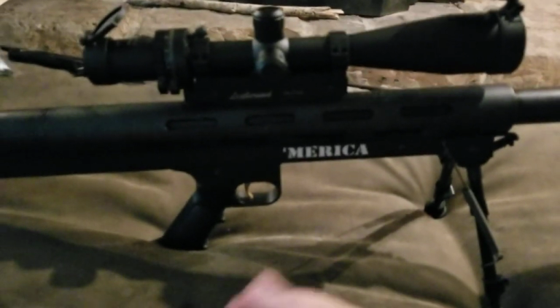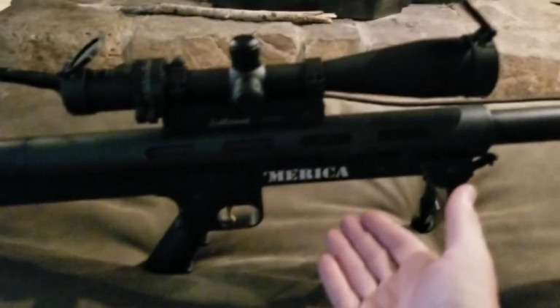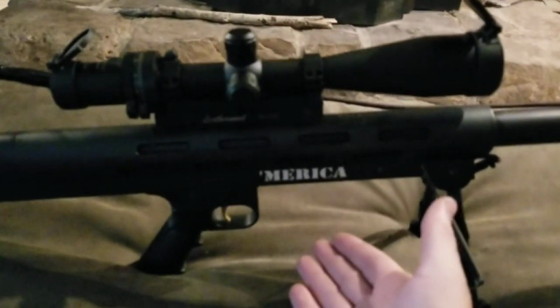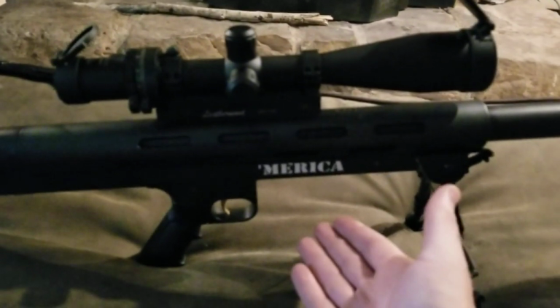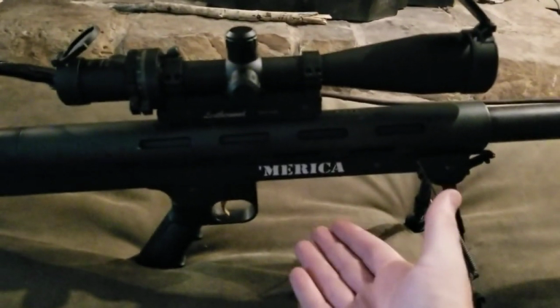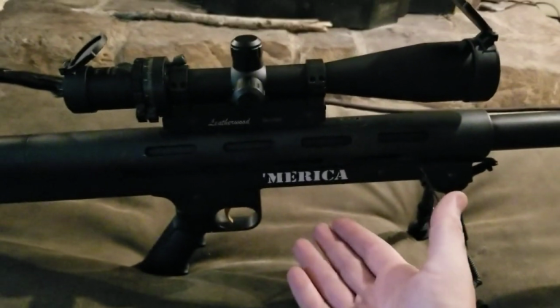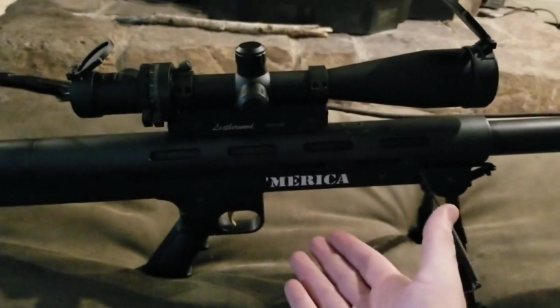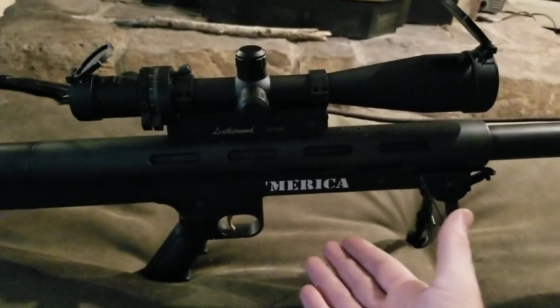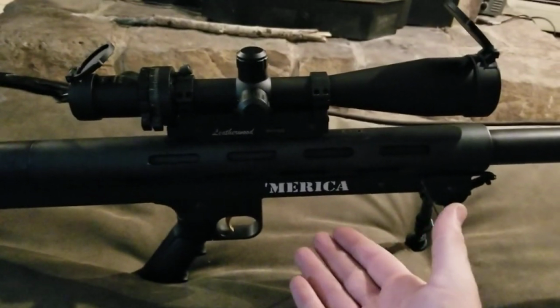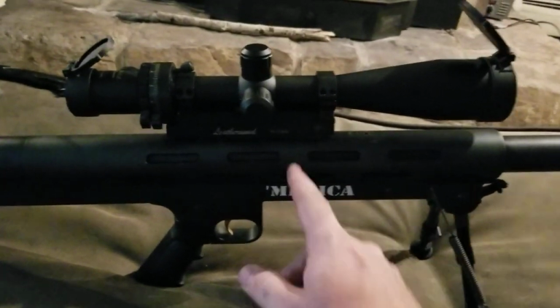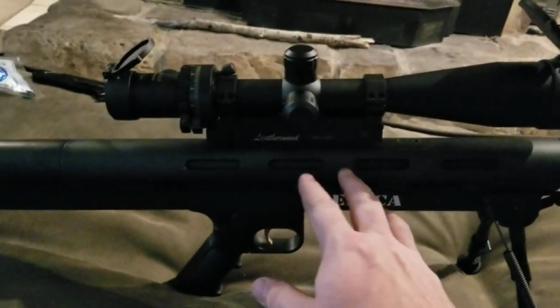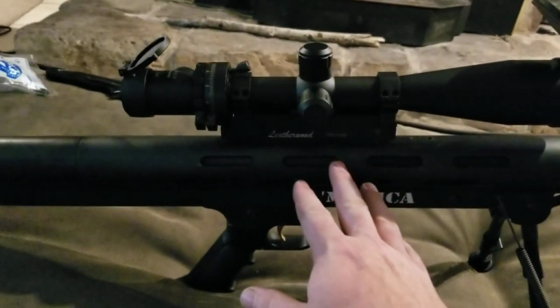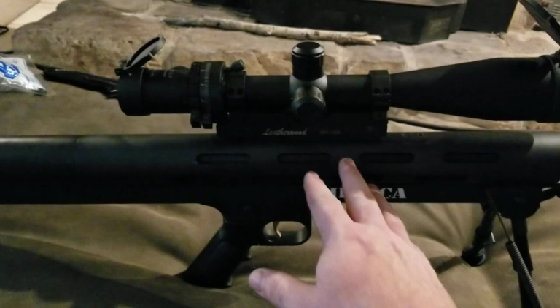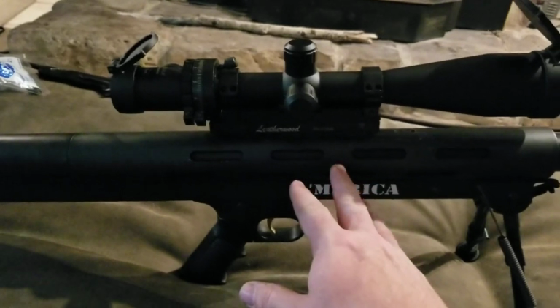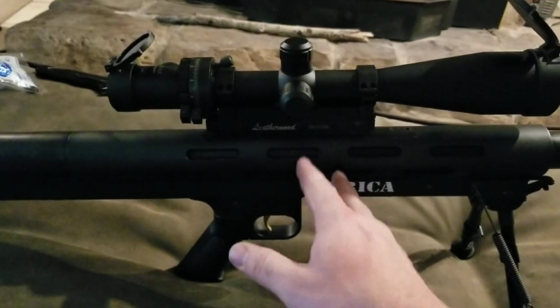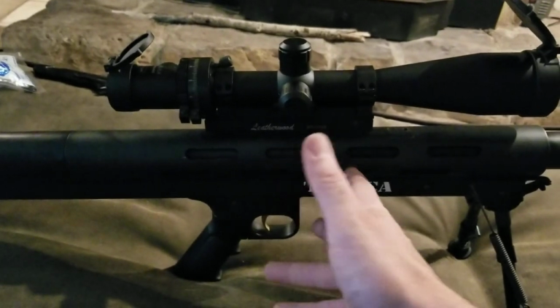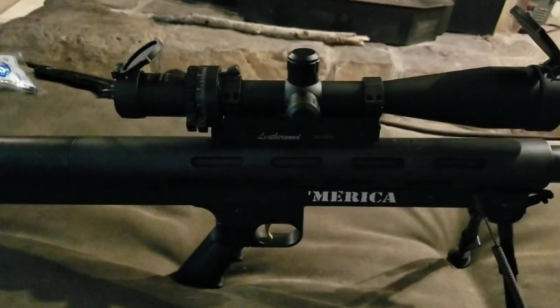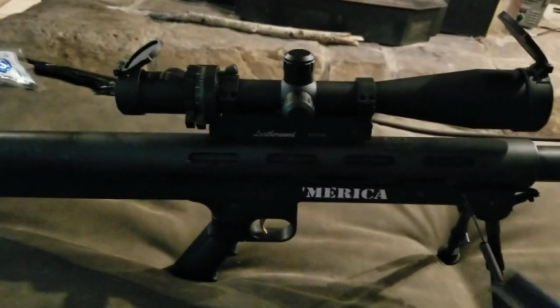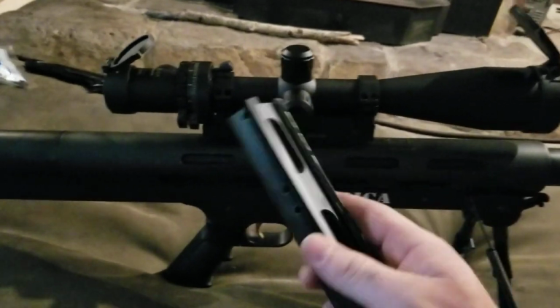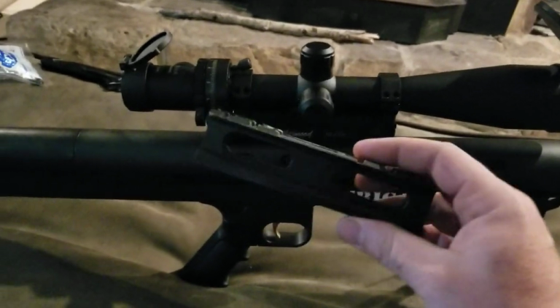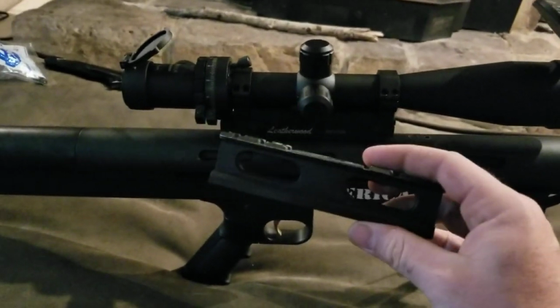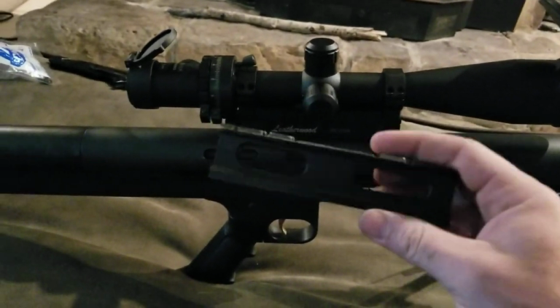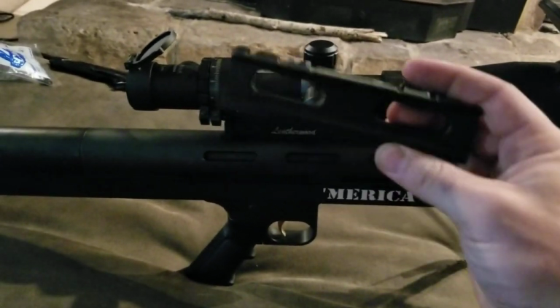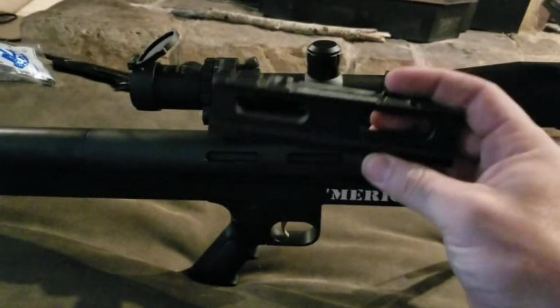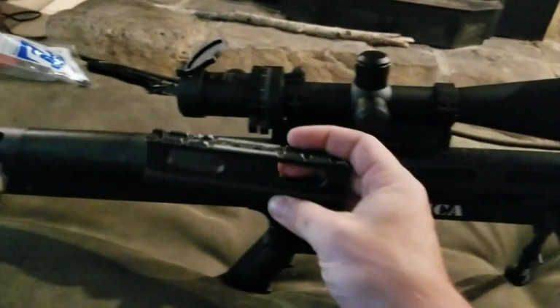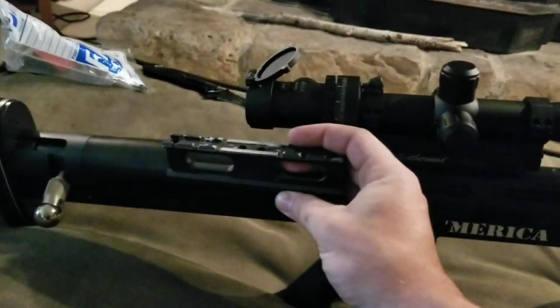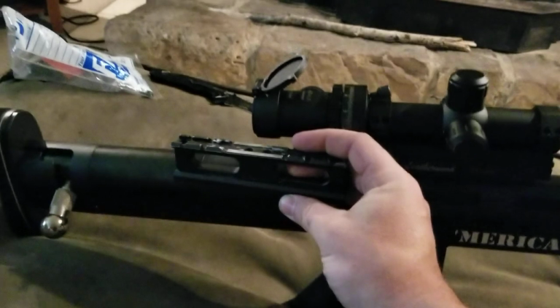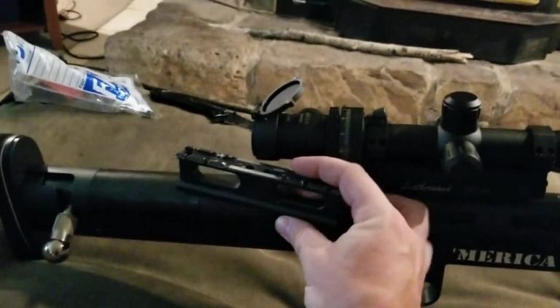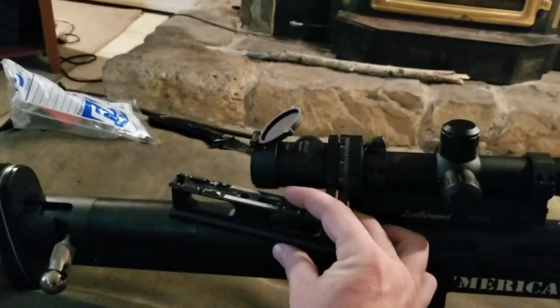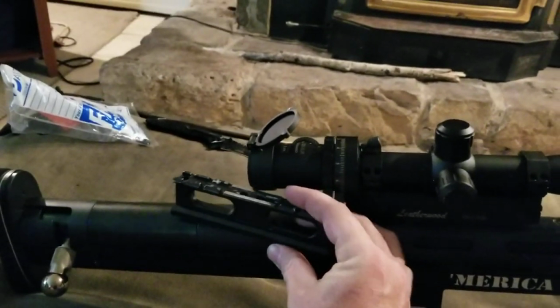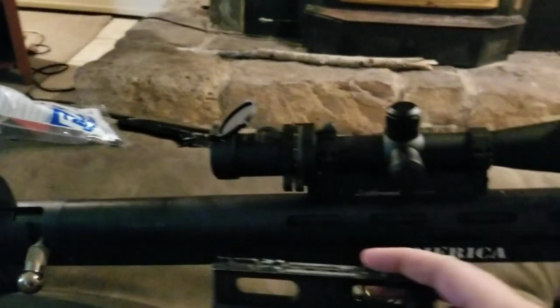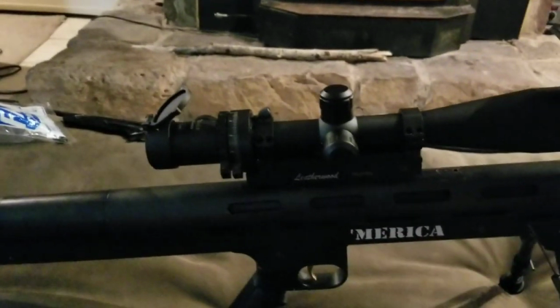This is the LAR Grizzly. This is a low-profile scope mount I kind of made for it, because the factory one is huge — it sits up way too high.